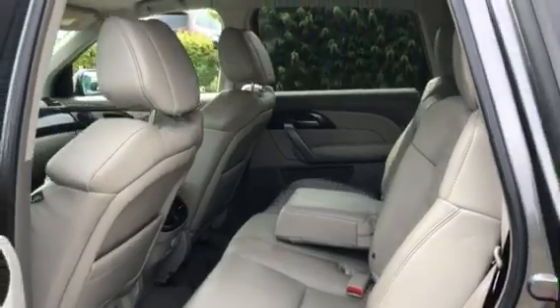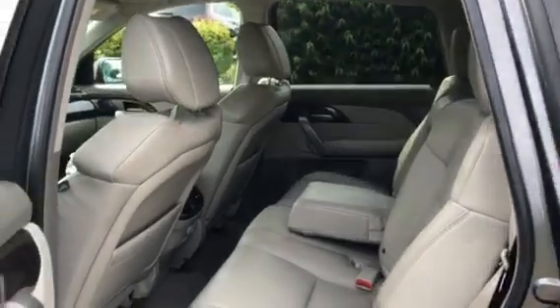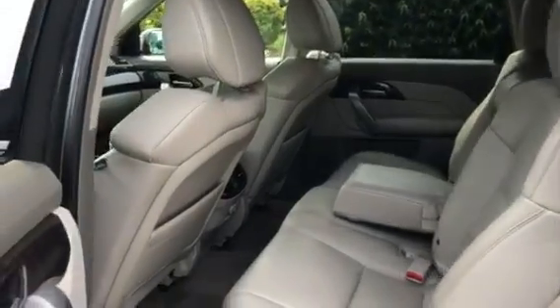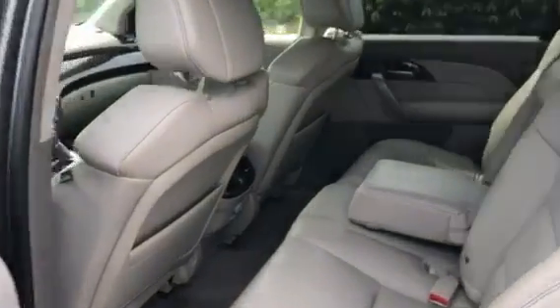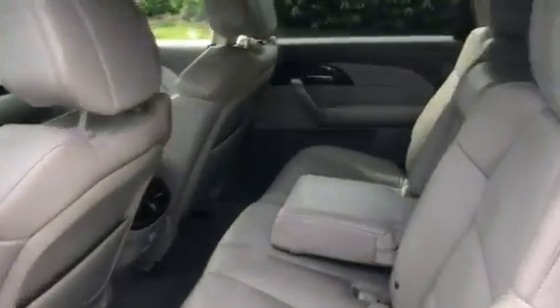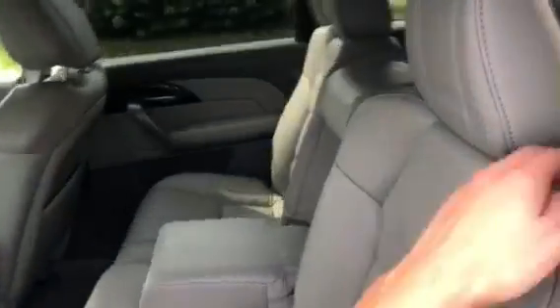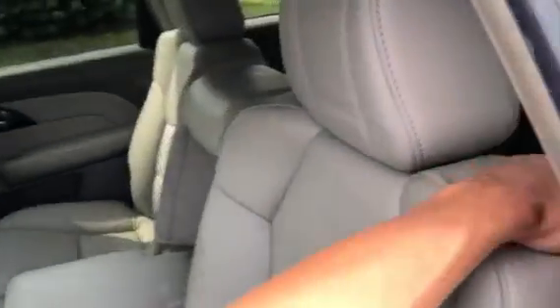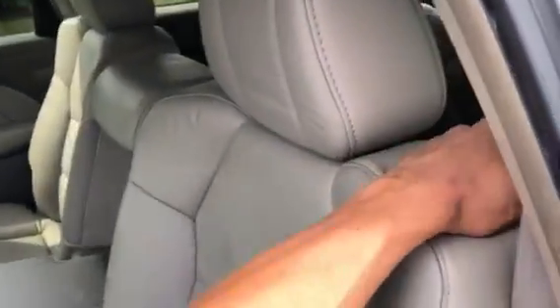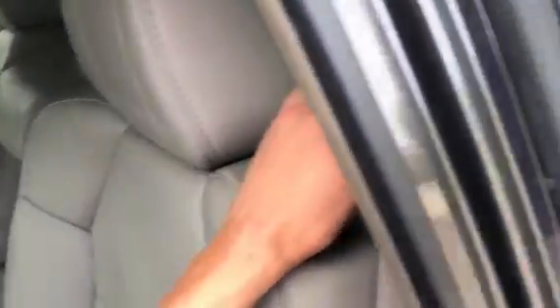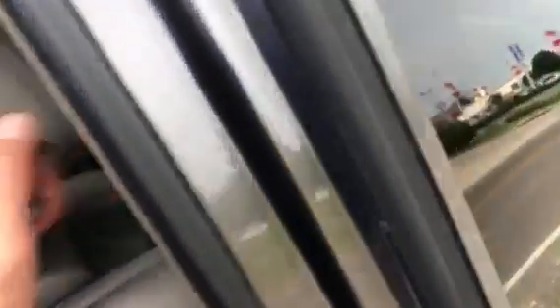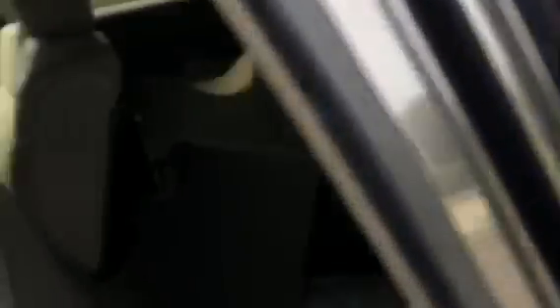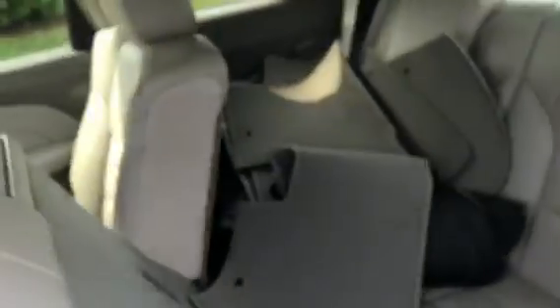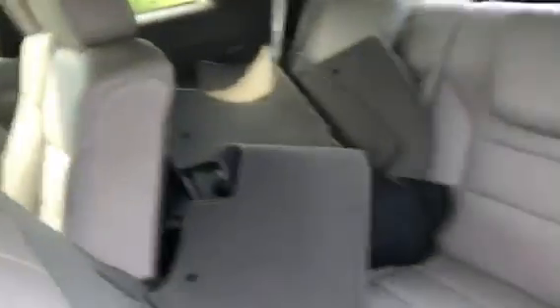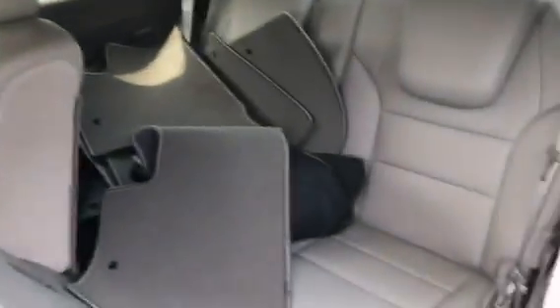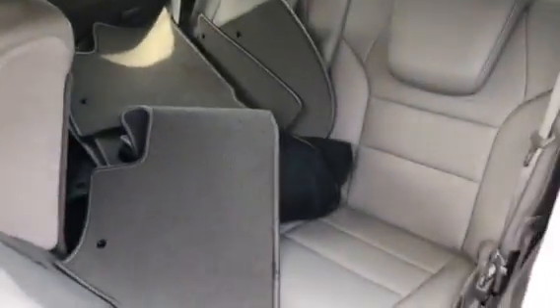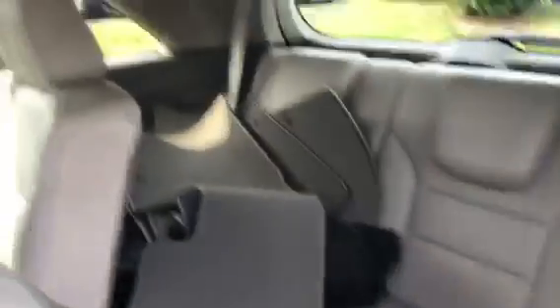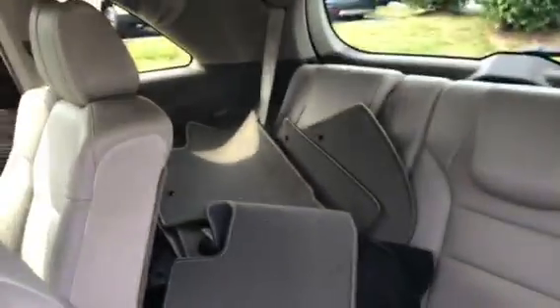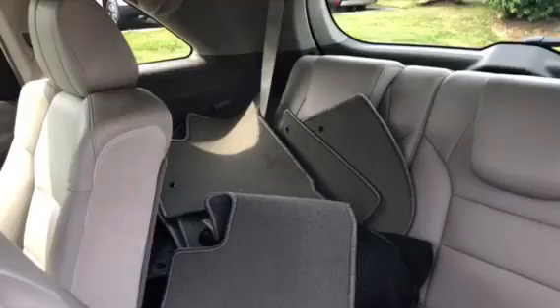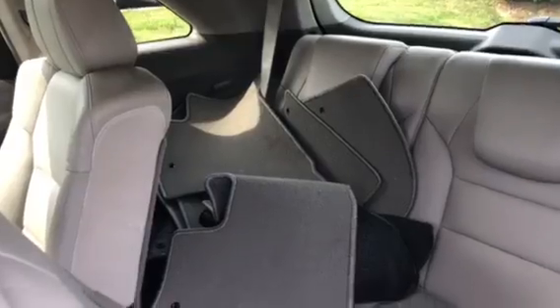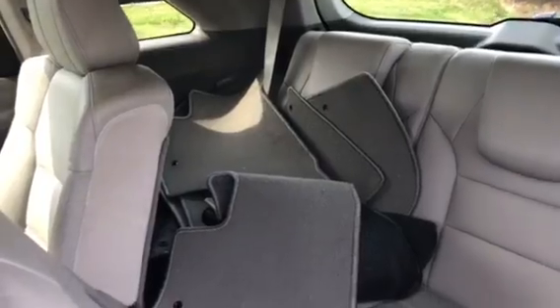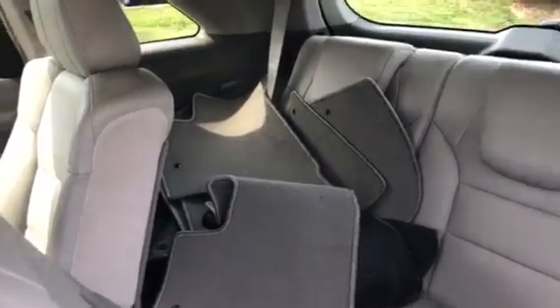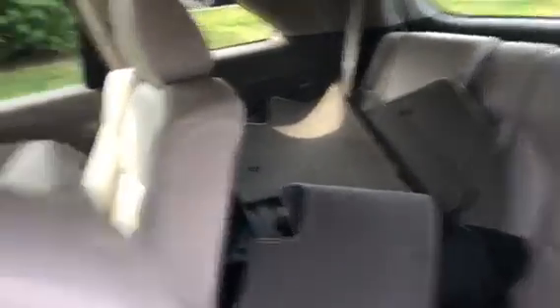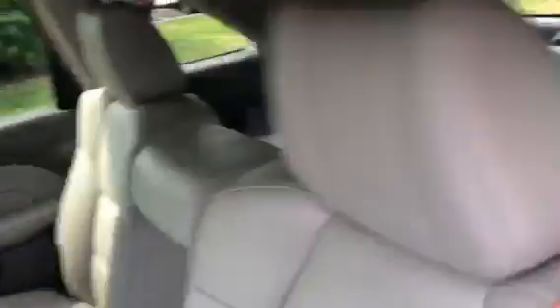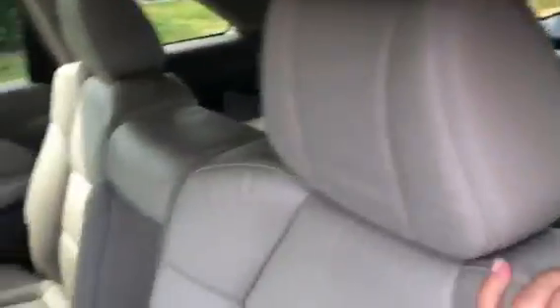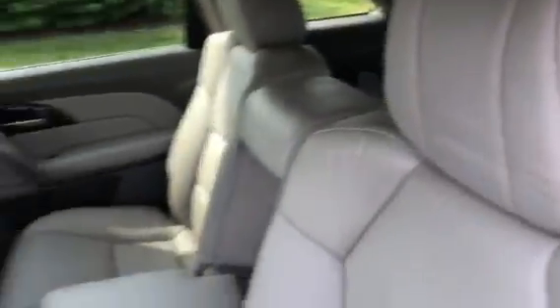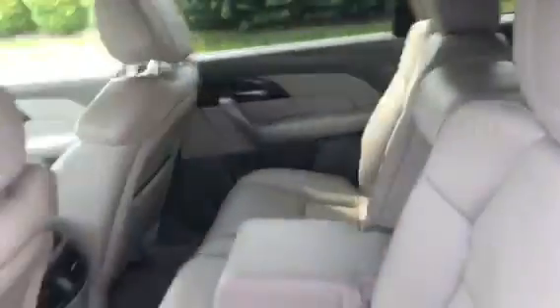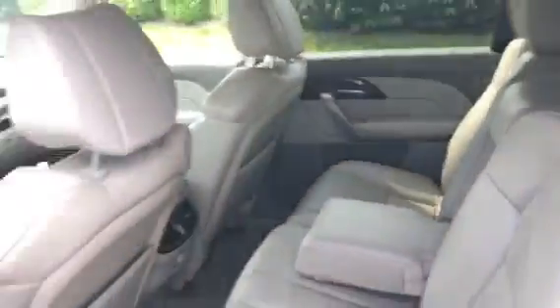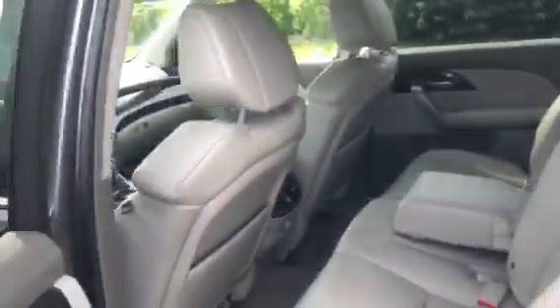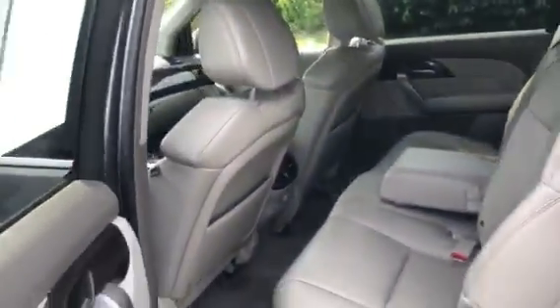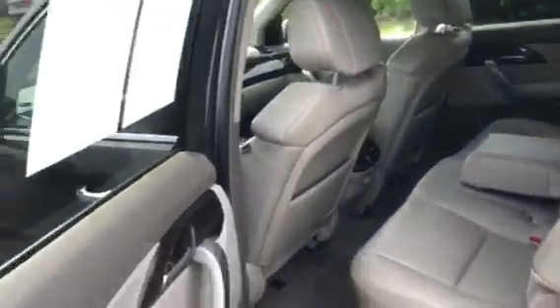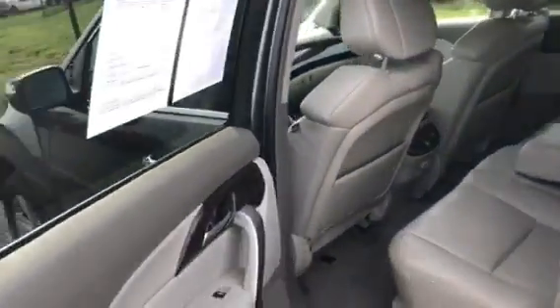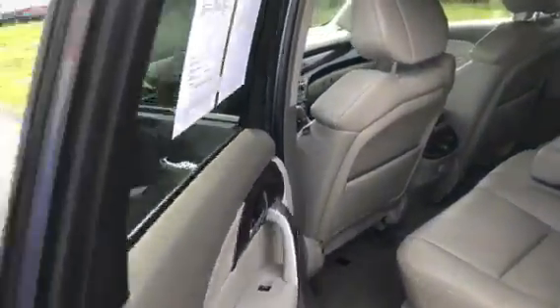Child seats would not be an issue back here. You do have room for two more people in the third row. Floor mats are back there right now because the car did just get detailed.